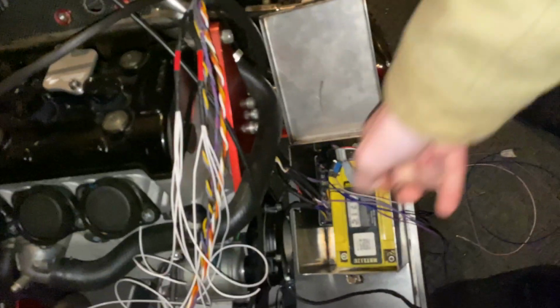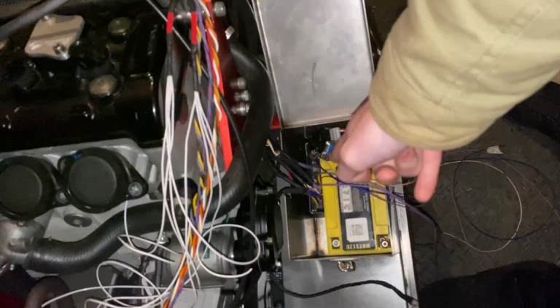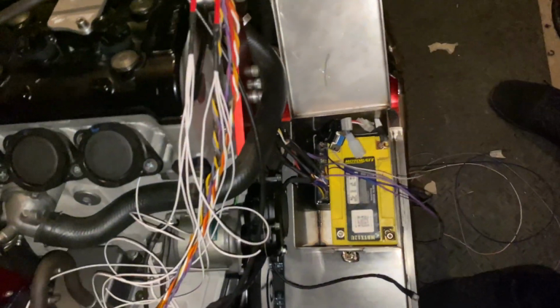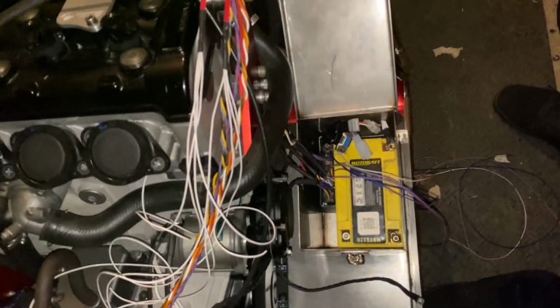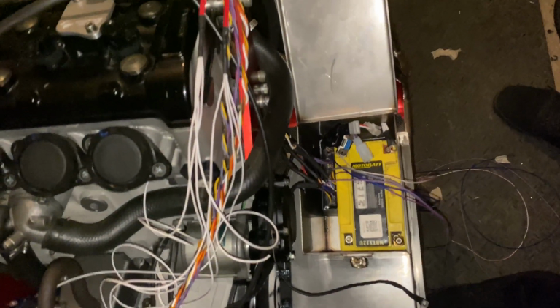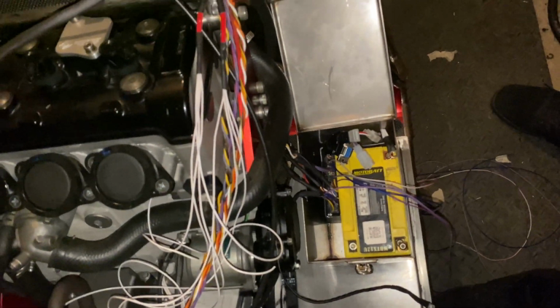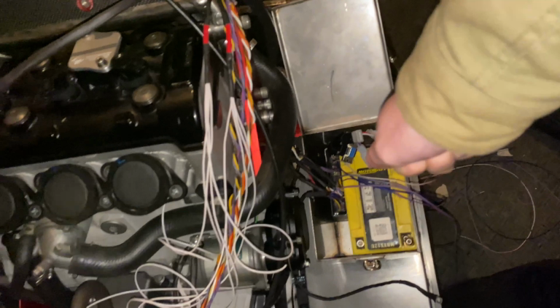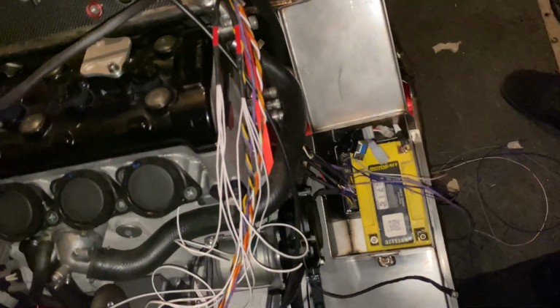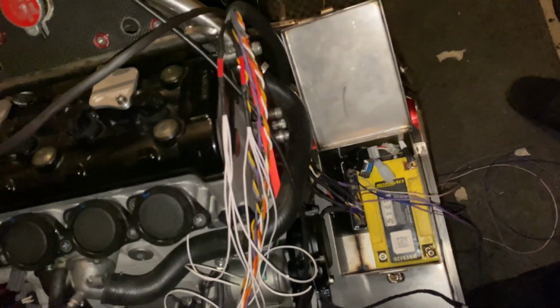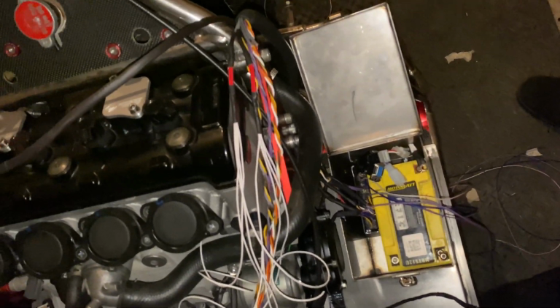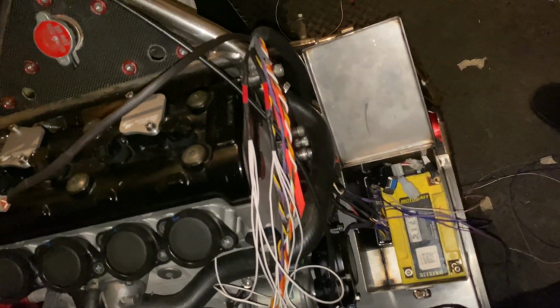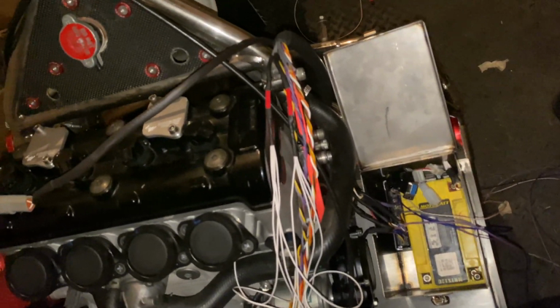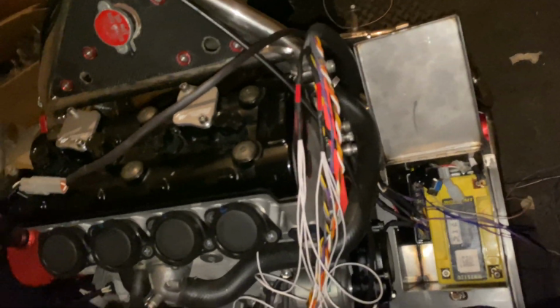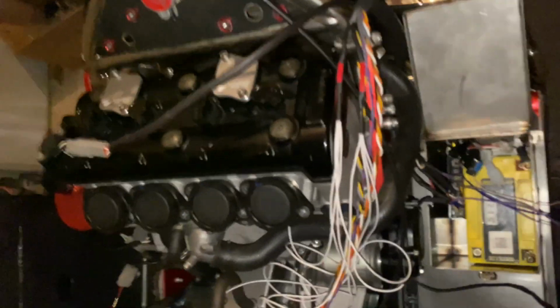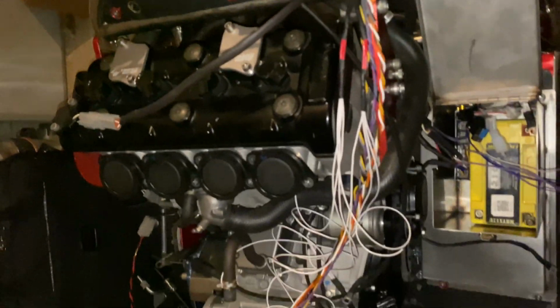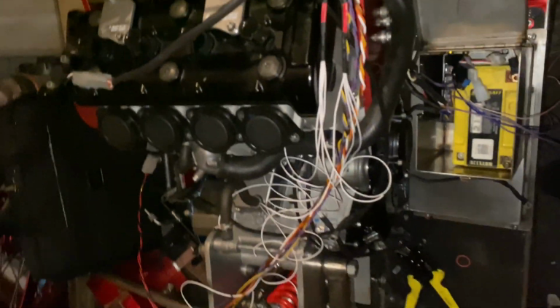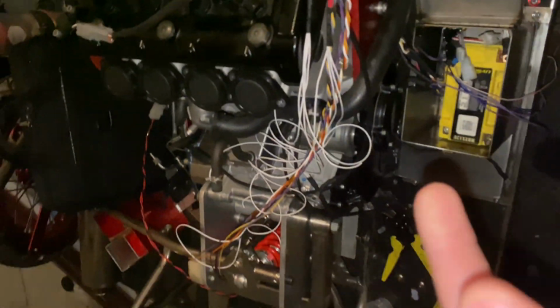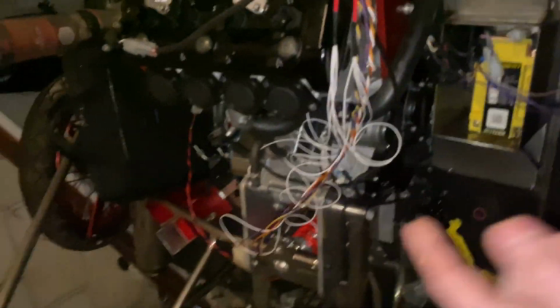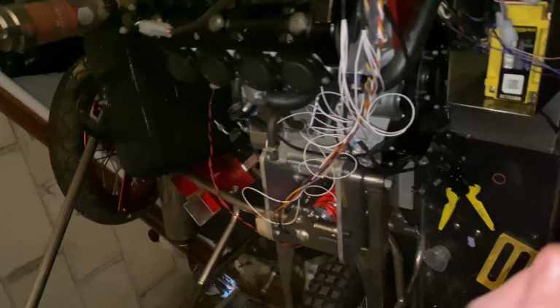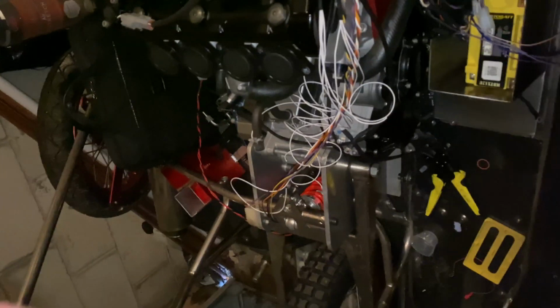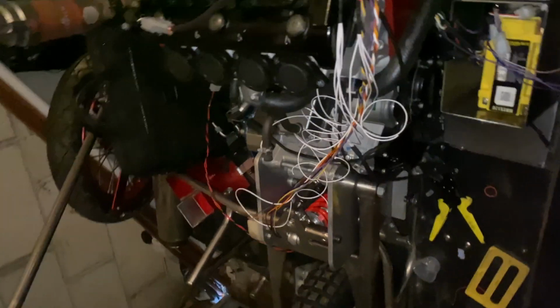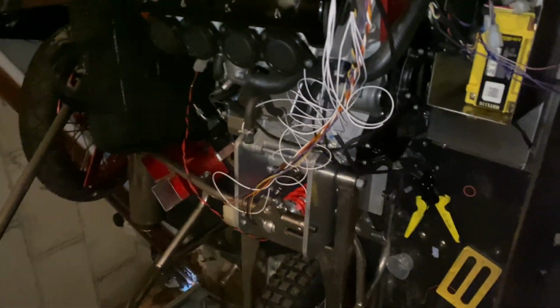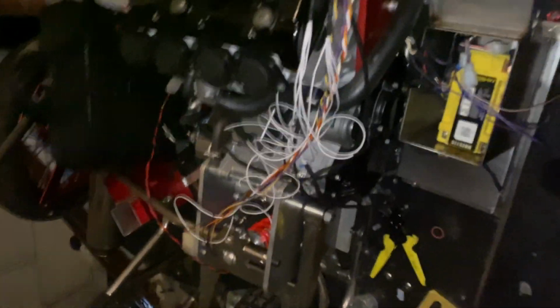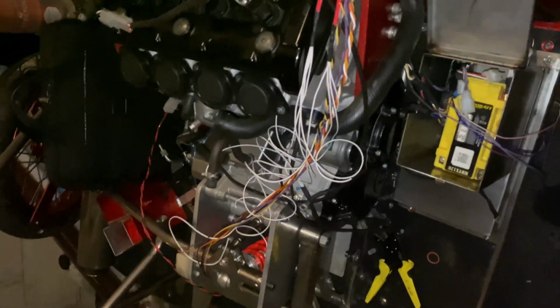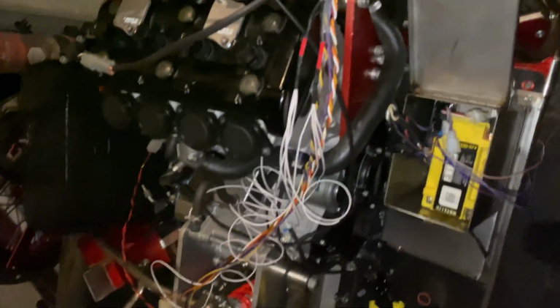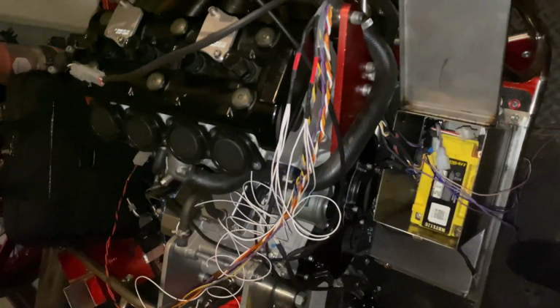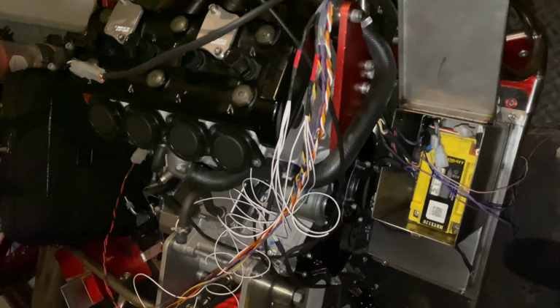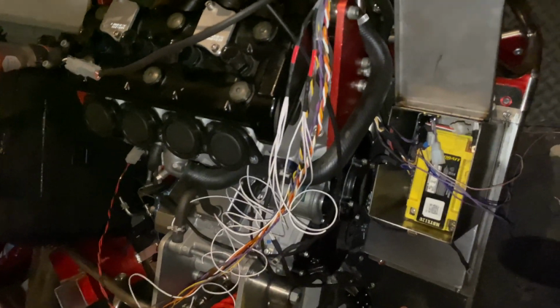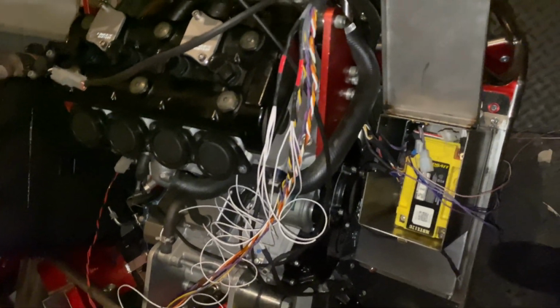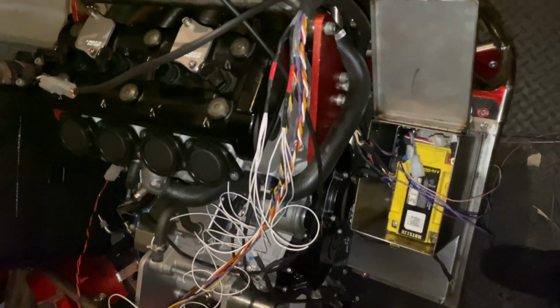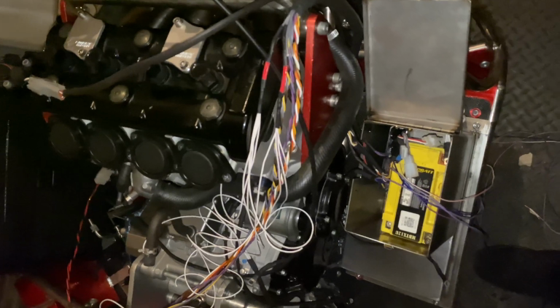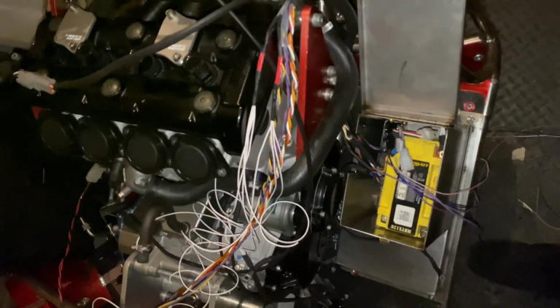We're working with a couple of sponsors — as you can see, that Ignitec ECU is down there — and when bits come back from fabrication you will see the fuel system, and we'll talk about the sensors incorporated in all of the workings behind that.